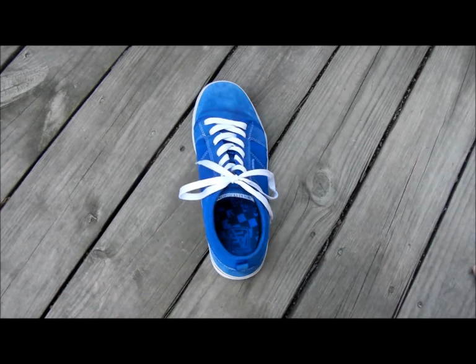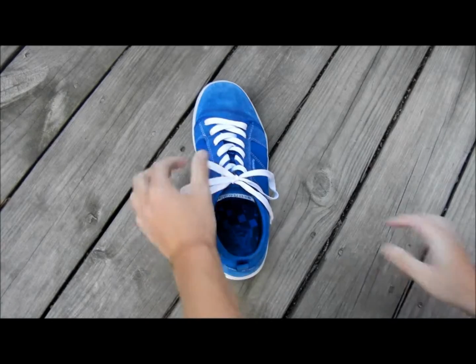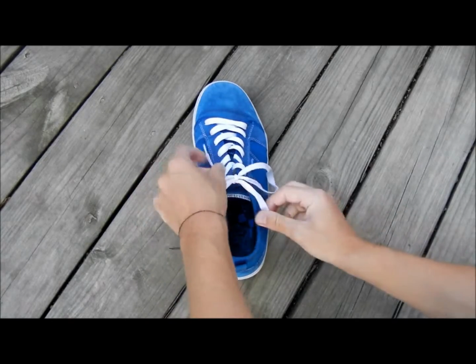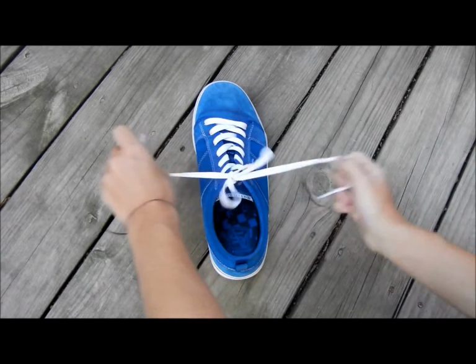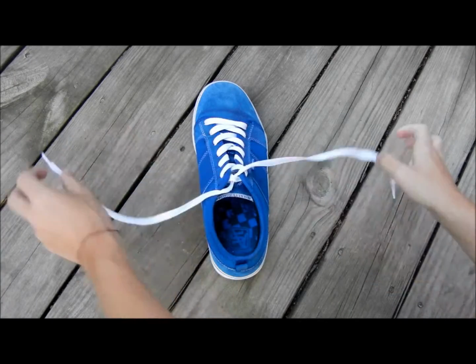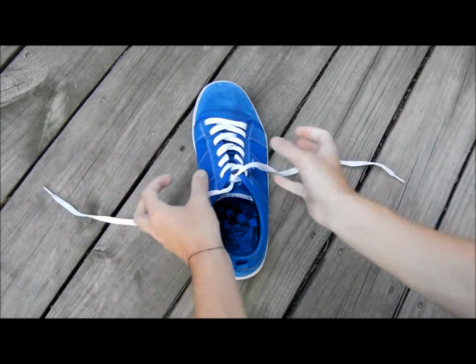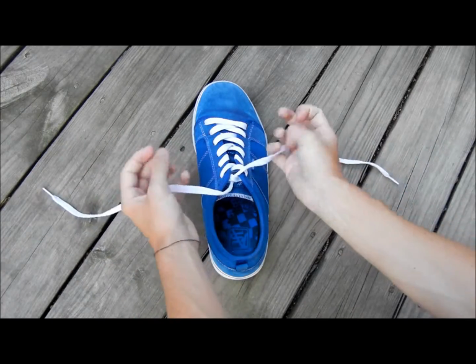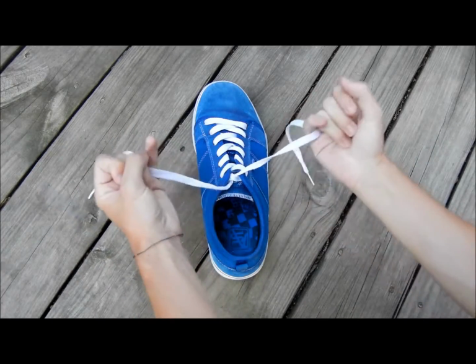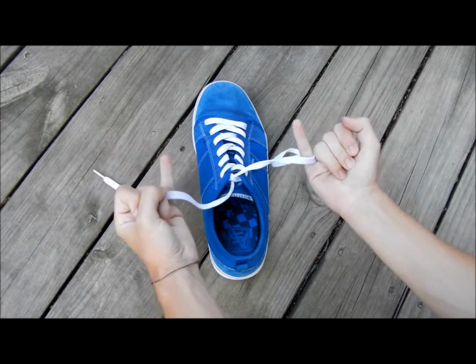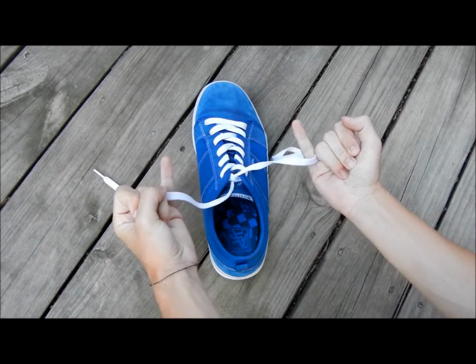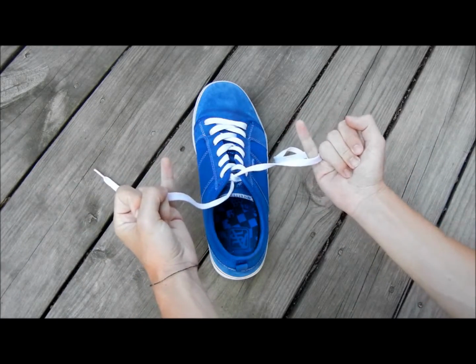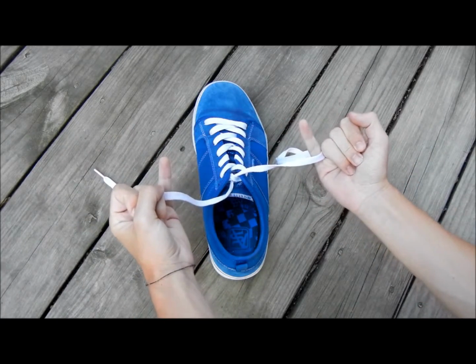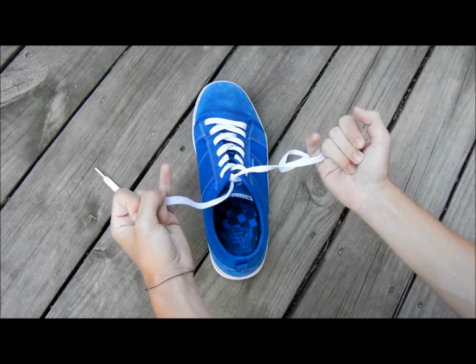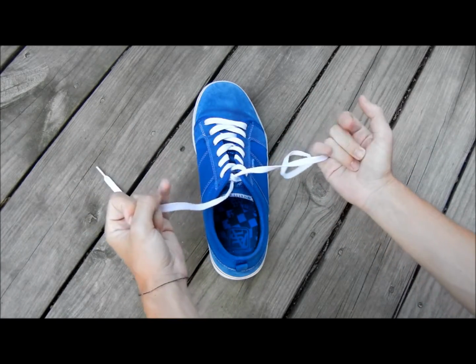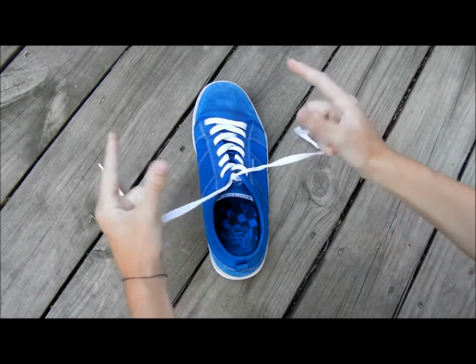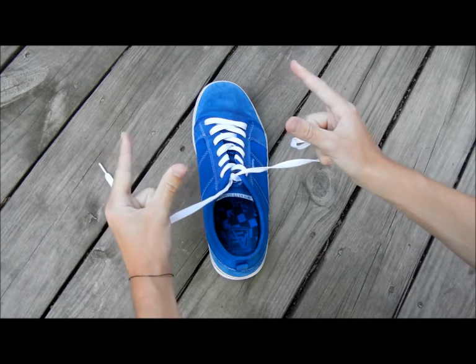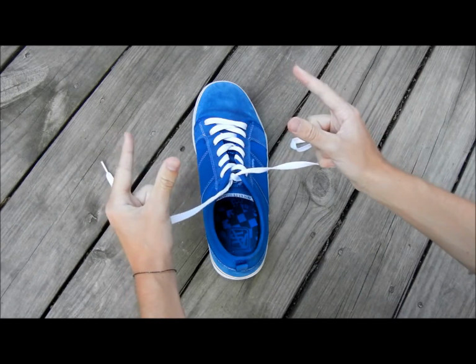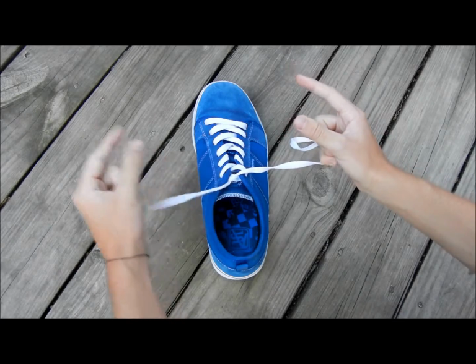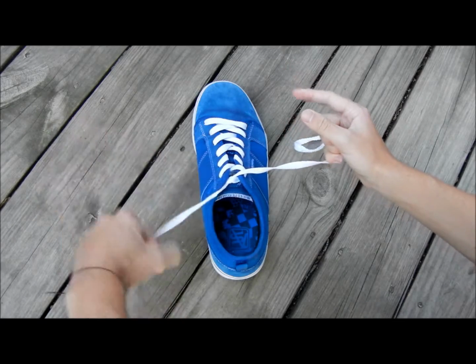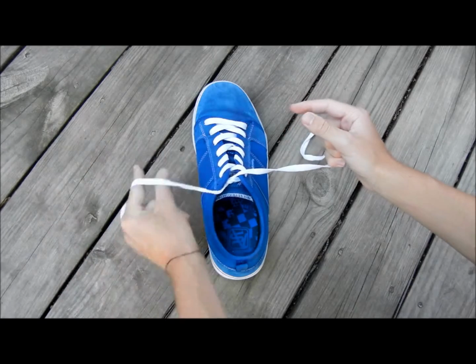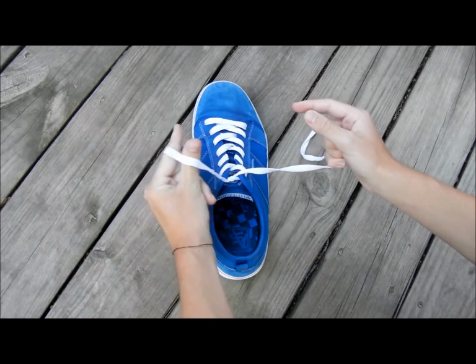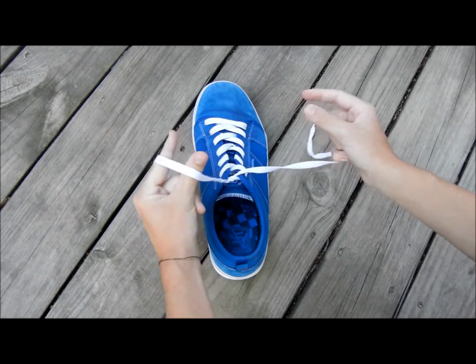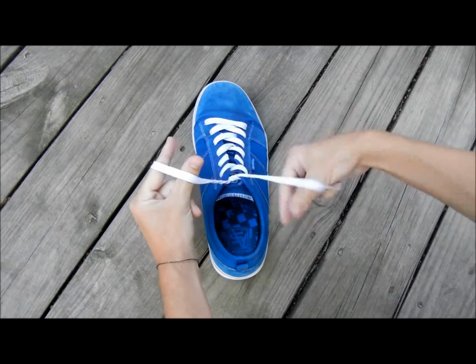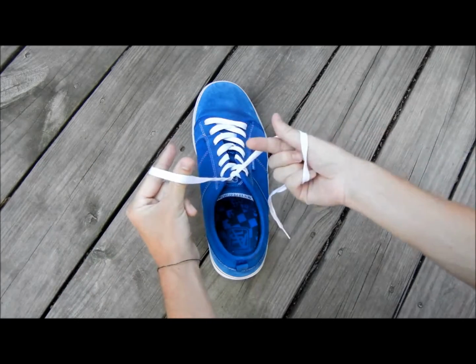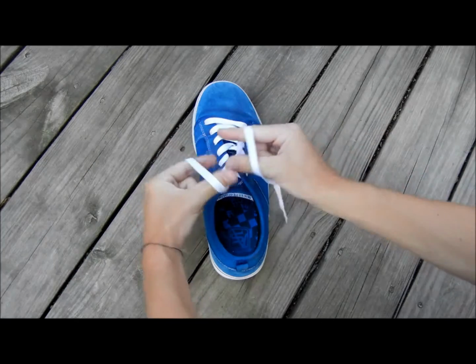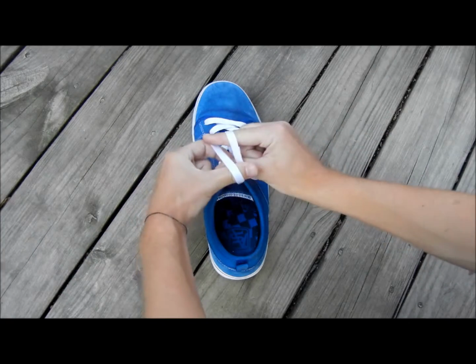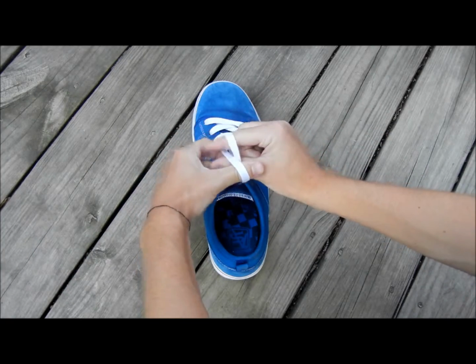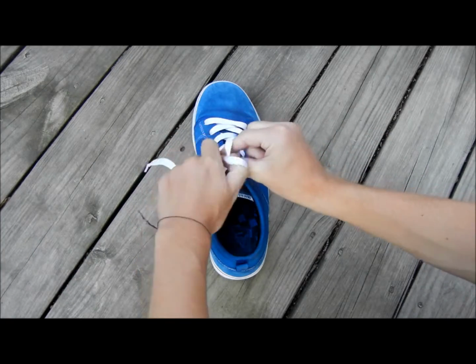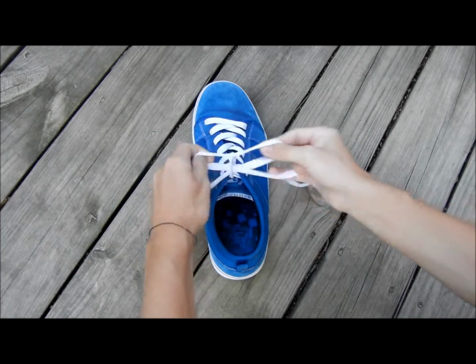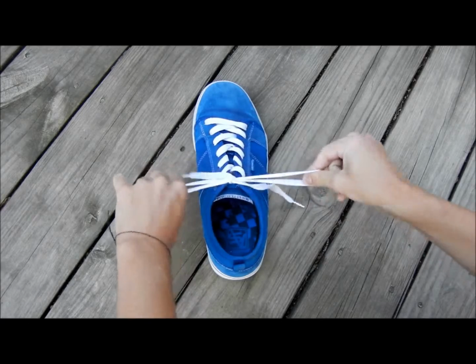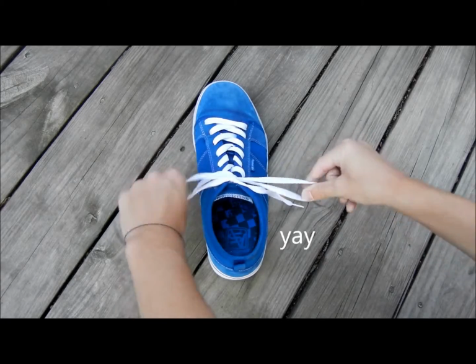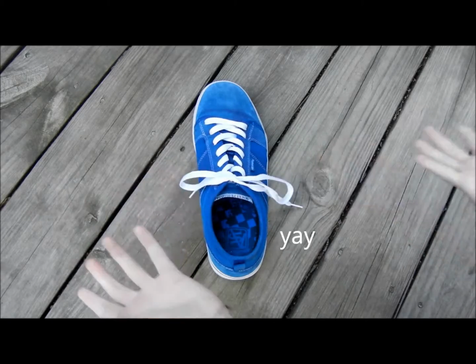And to recap: fancy pinkies, lobster claws, under, over, X, pull it through. Yep.